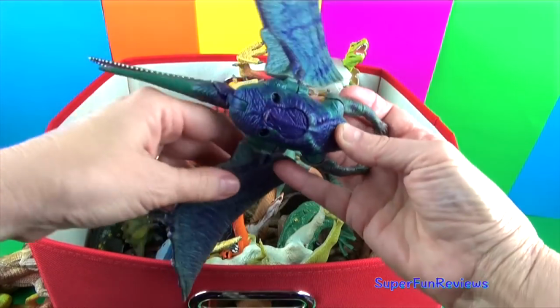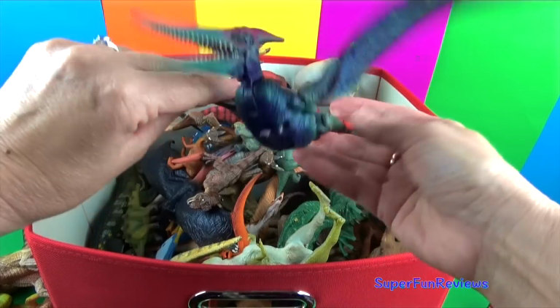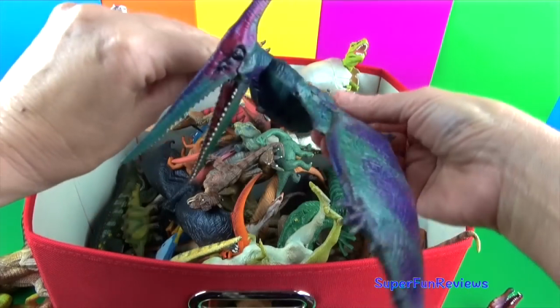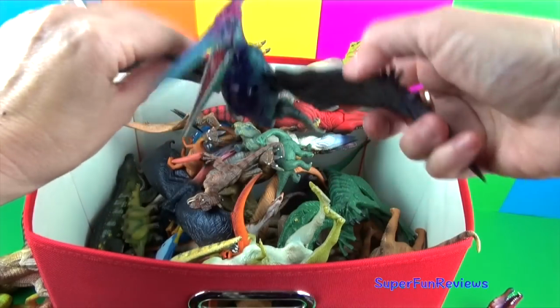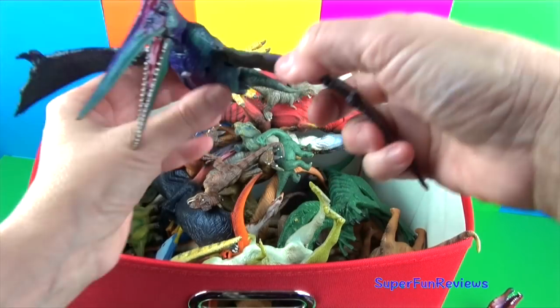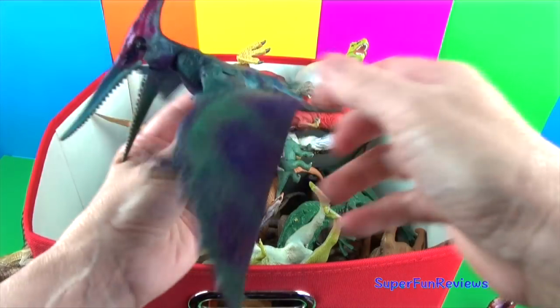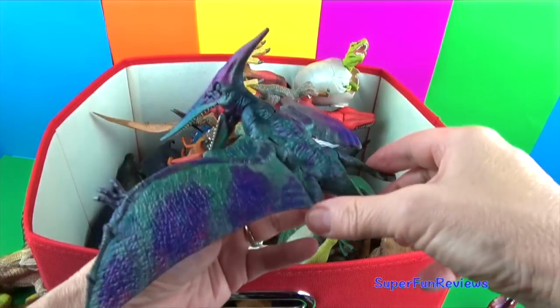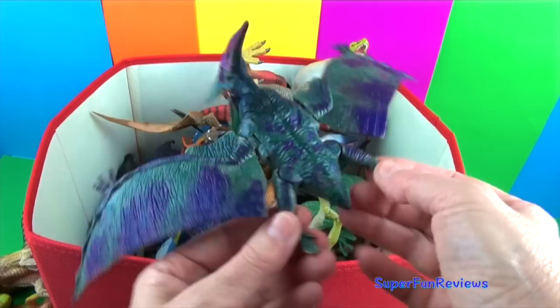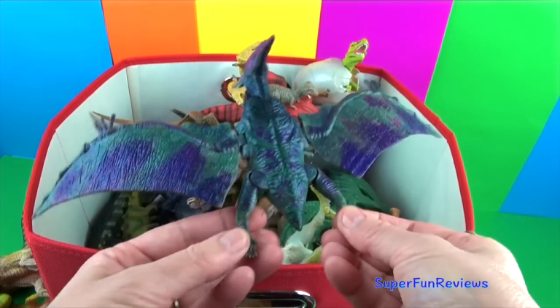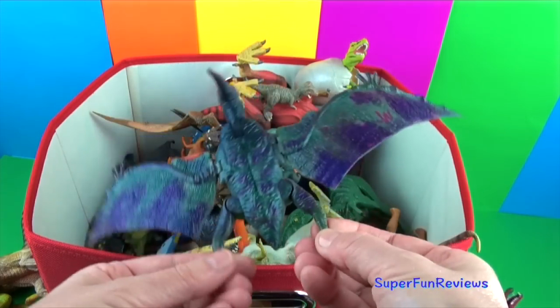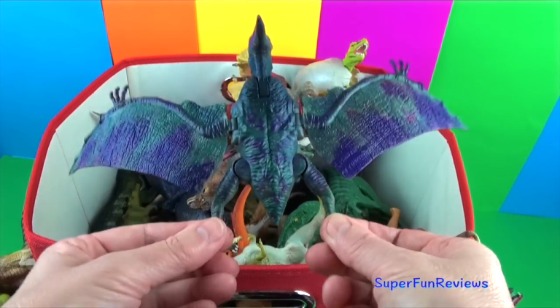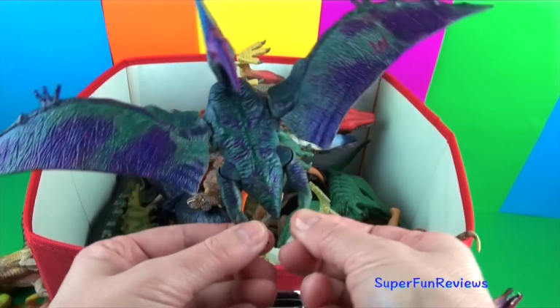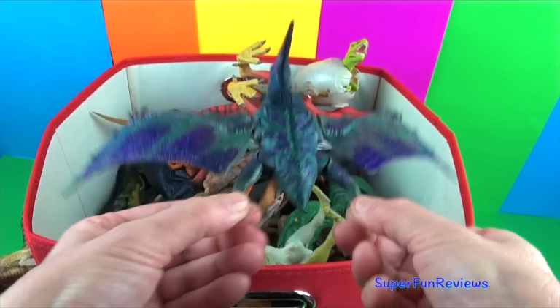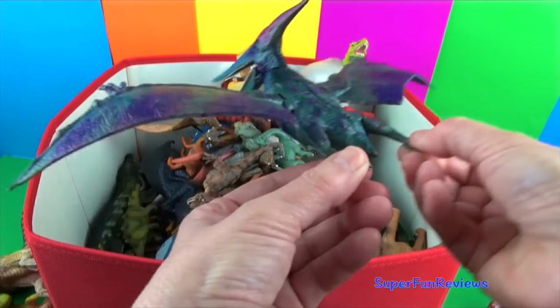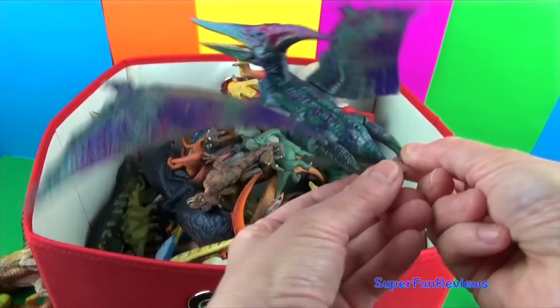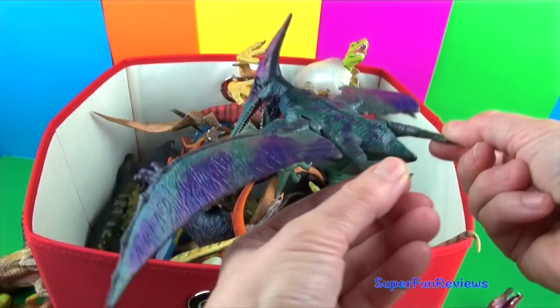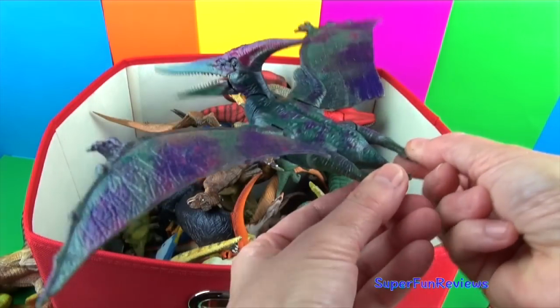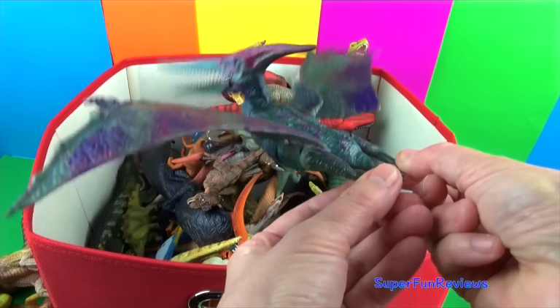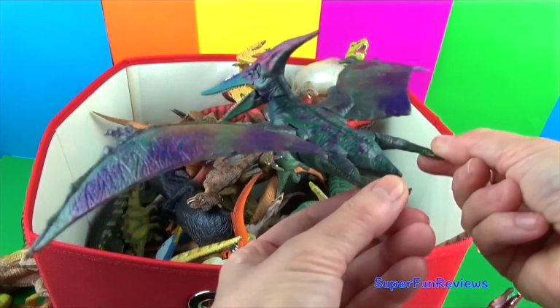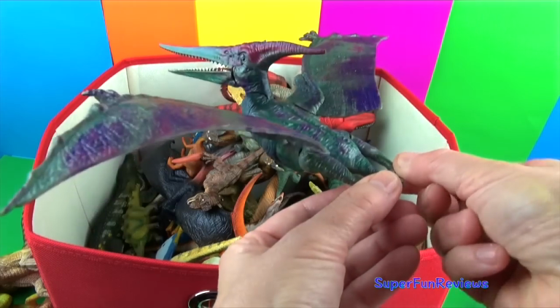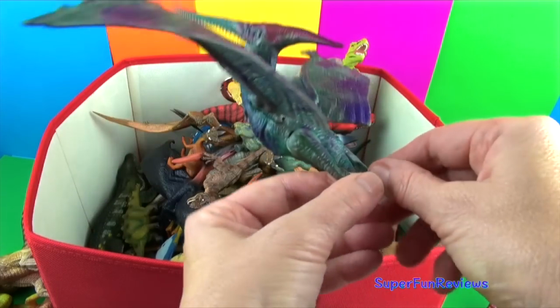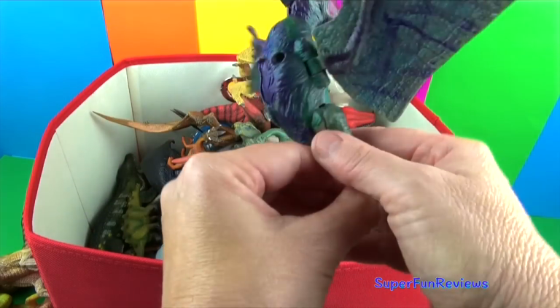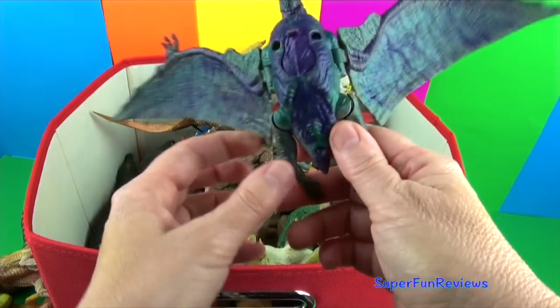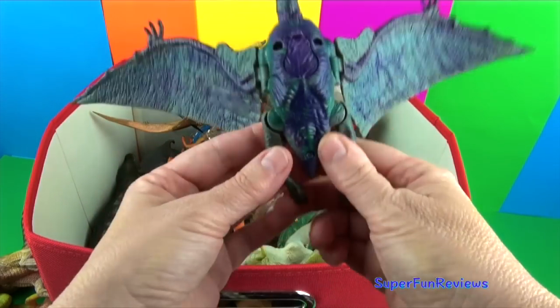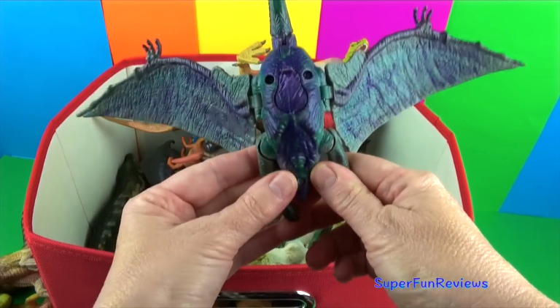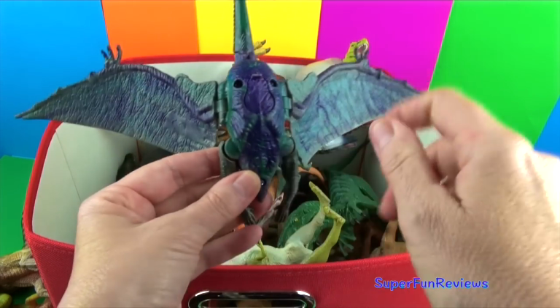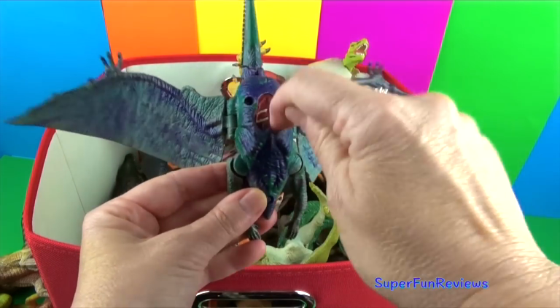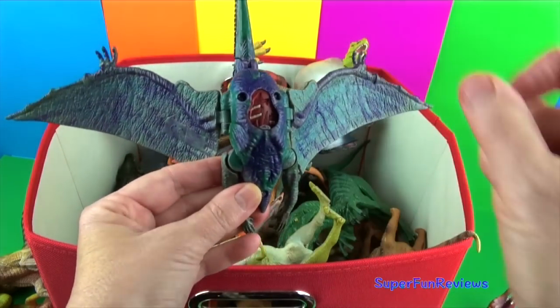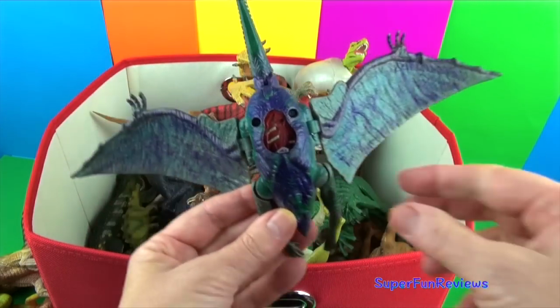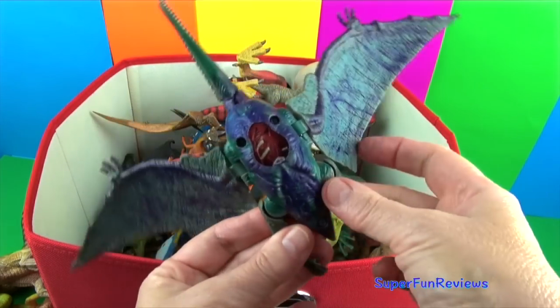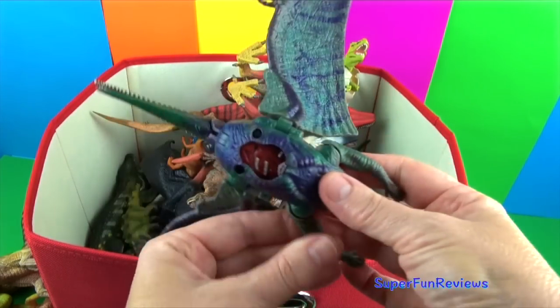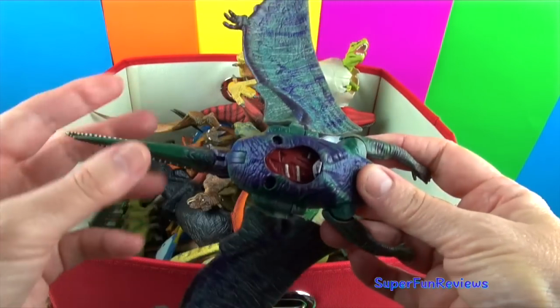This is a Jurassic World Pteranodon. Pteranodon mostly ate fish and of course was a flying reptile, not a dinosaur. I've added a bit more paint to that one to make it a bit brighter — oh, you can see inside it there.